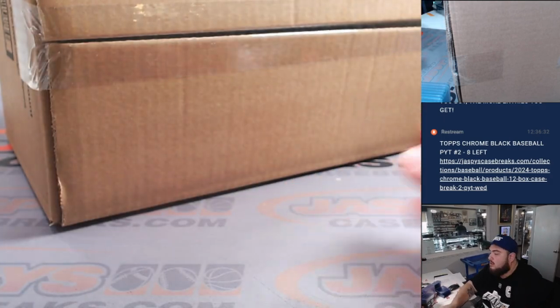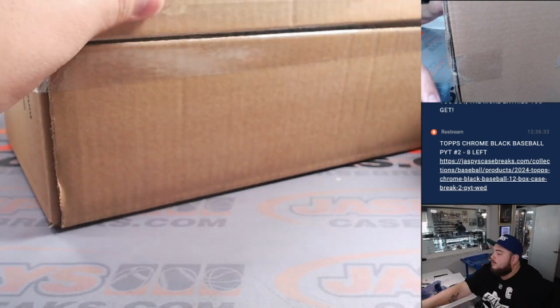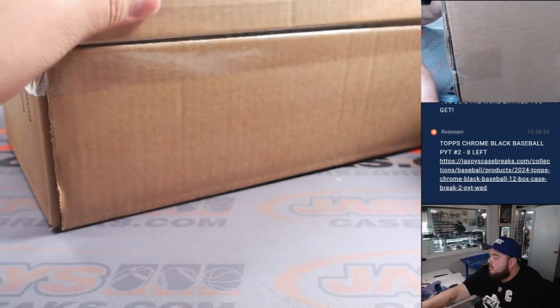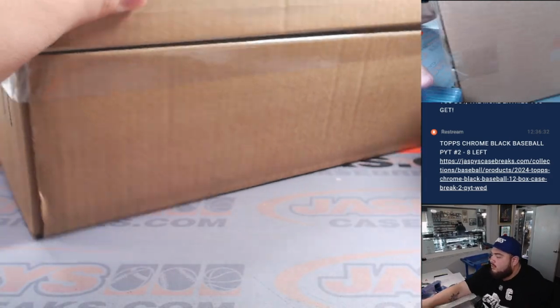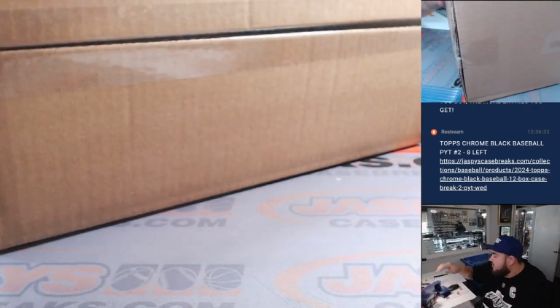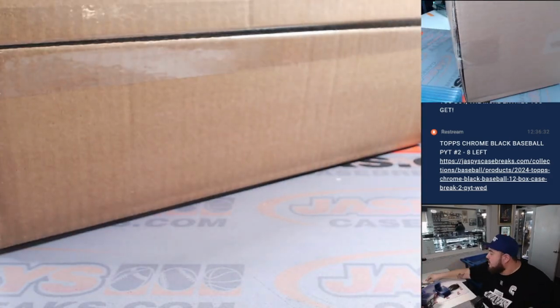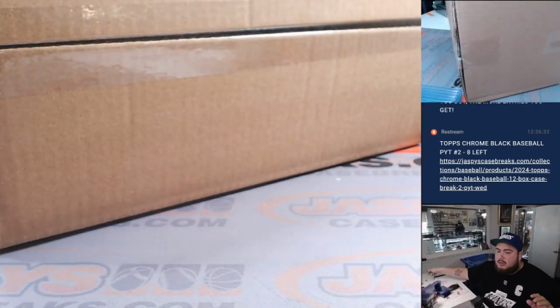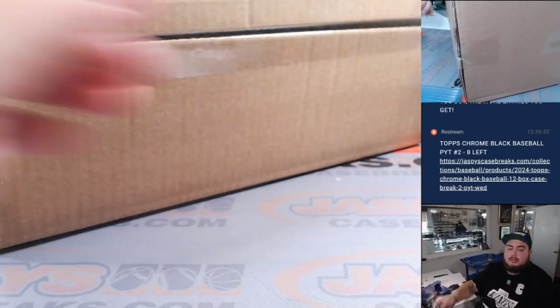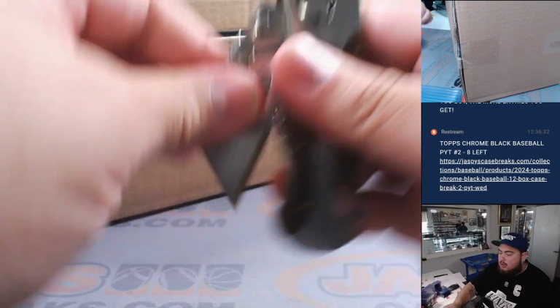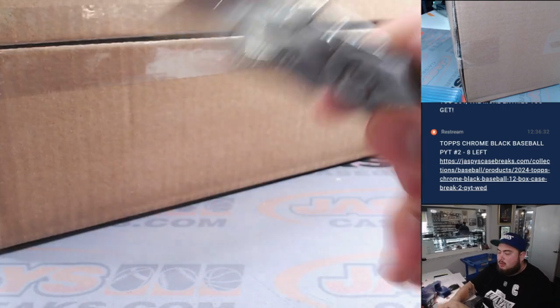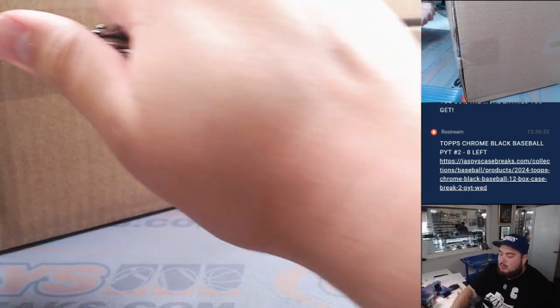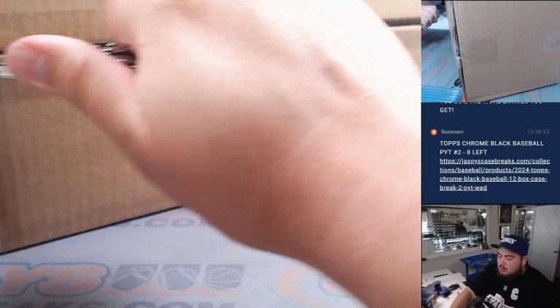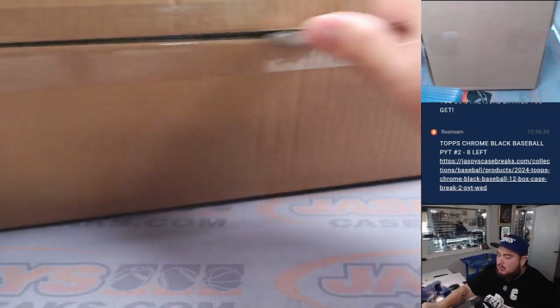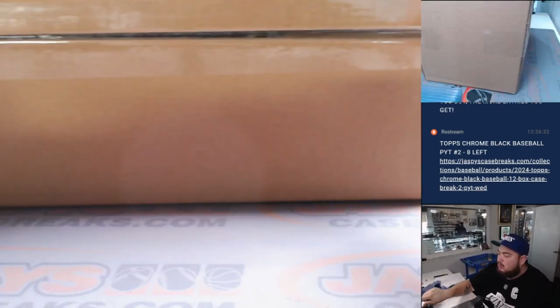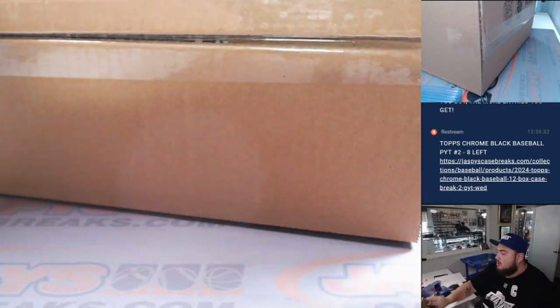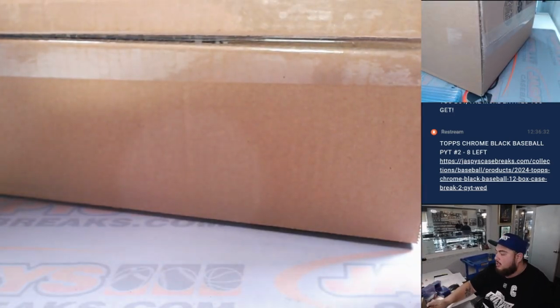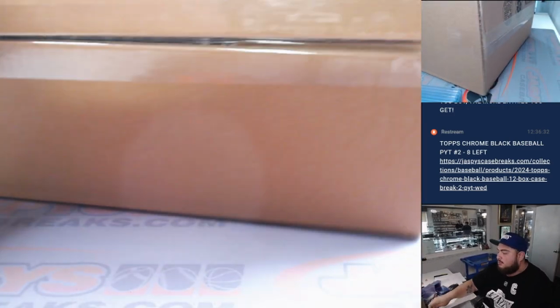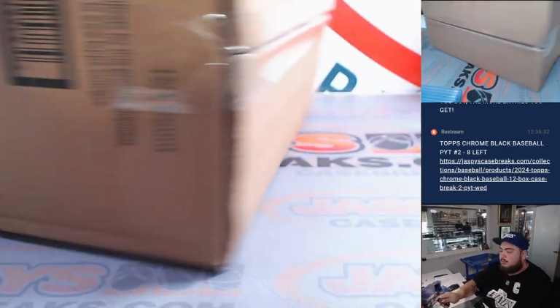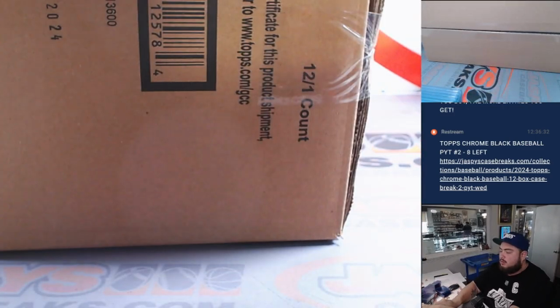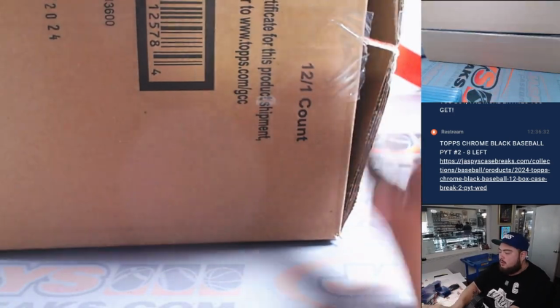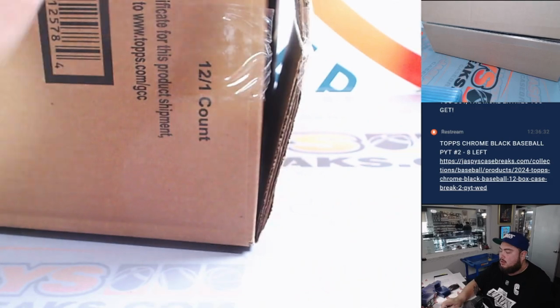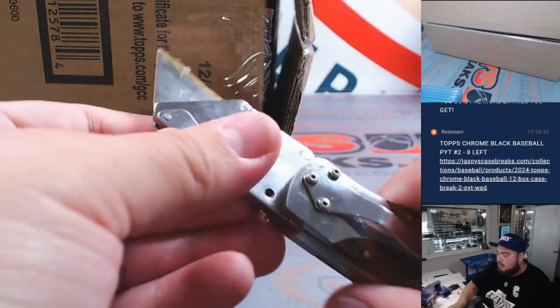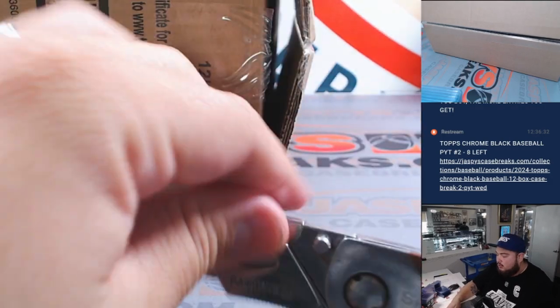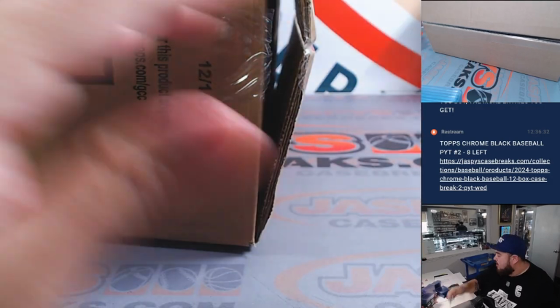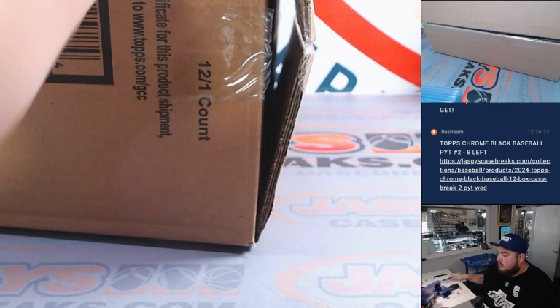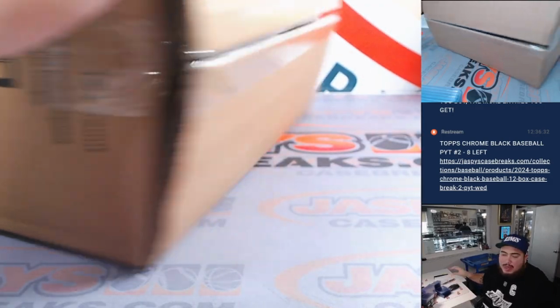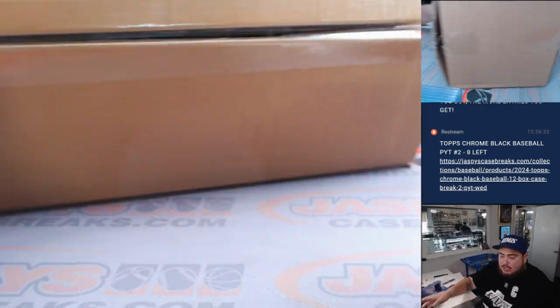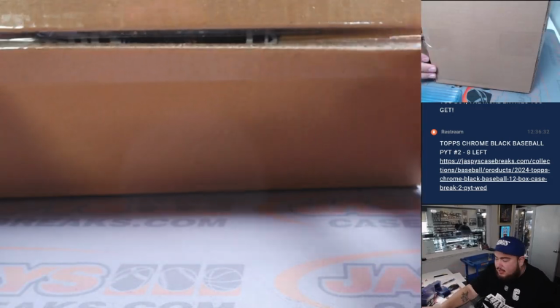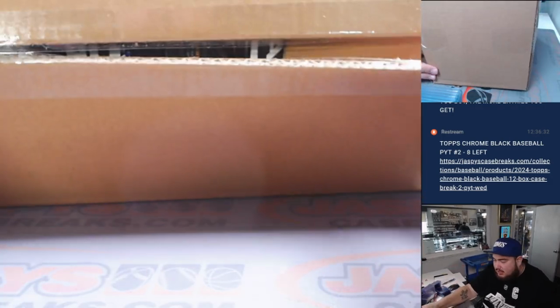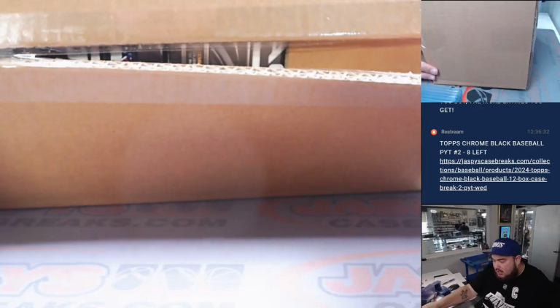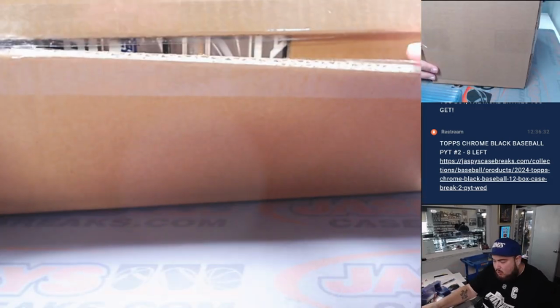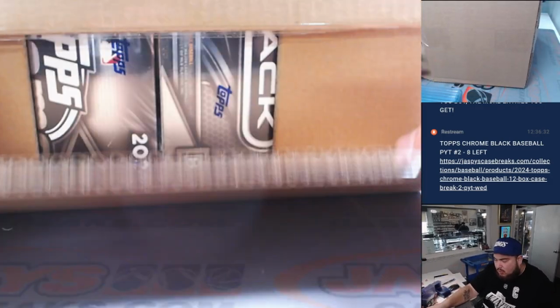And of course, guys, we have the sealed case here. So open it up, let's see what magic is in here — what it holds.